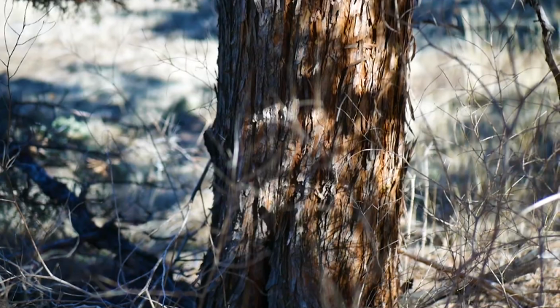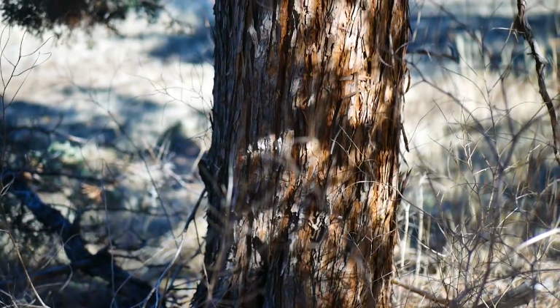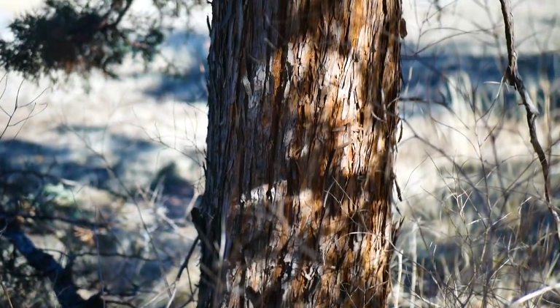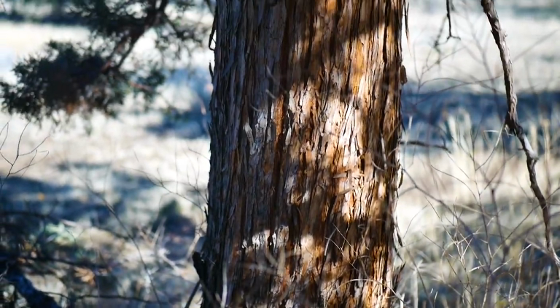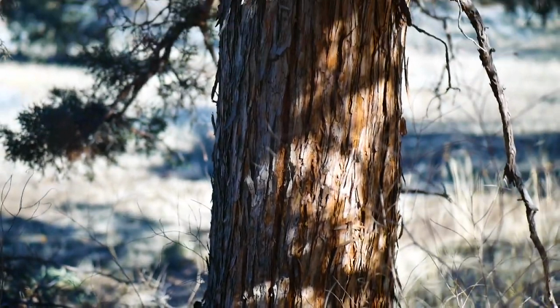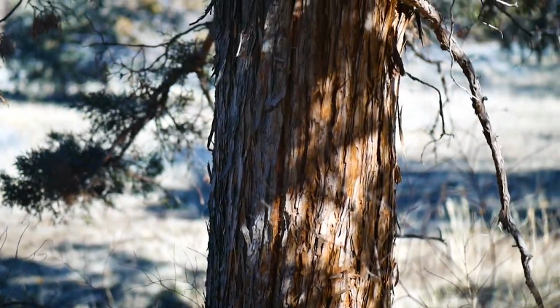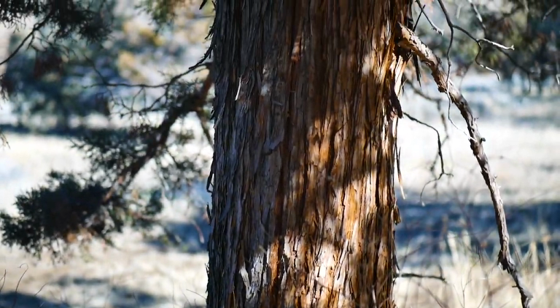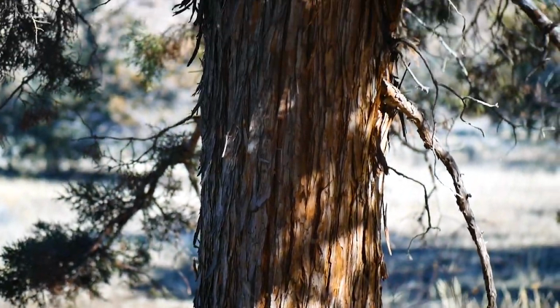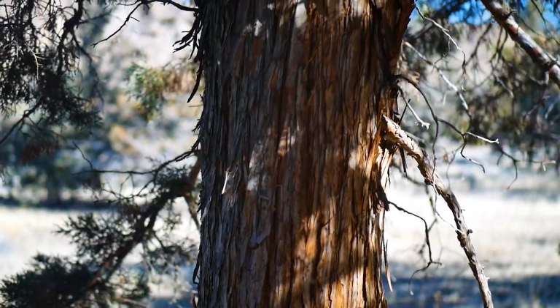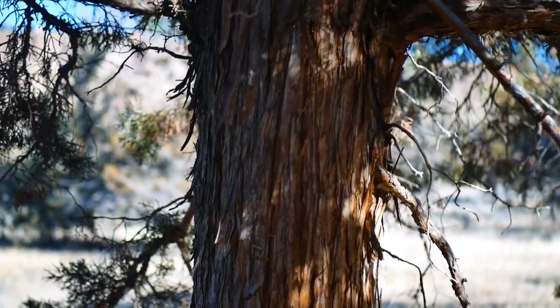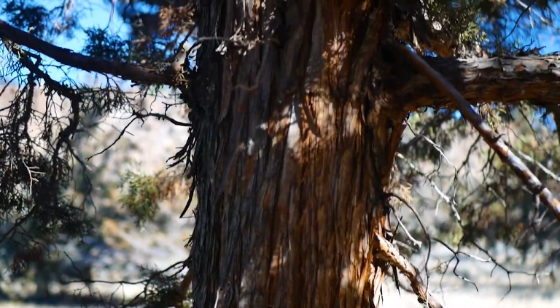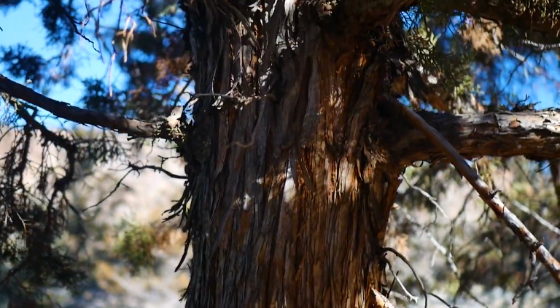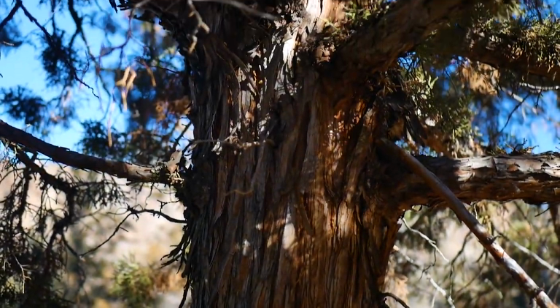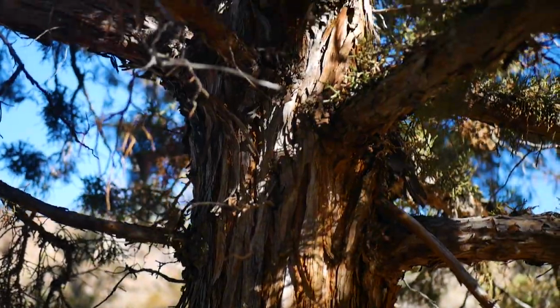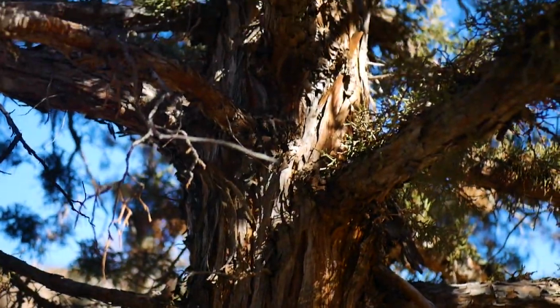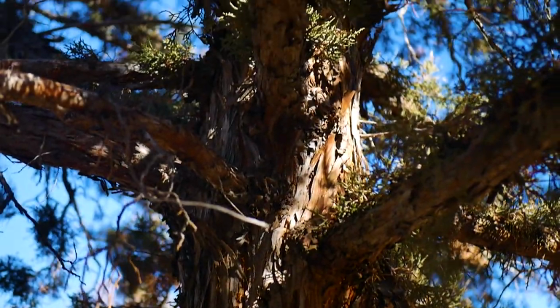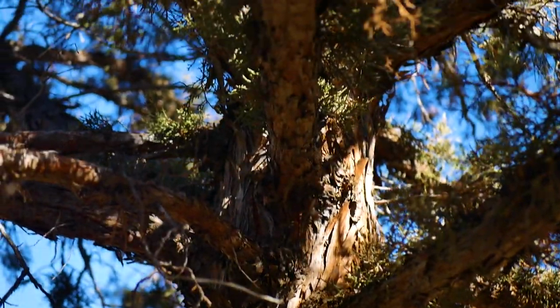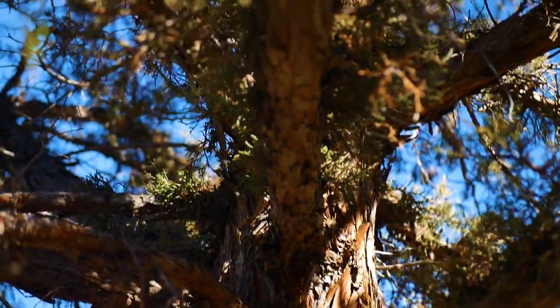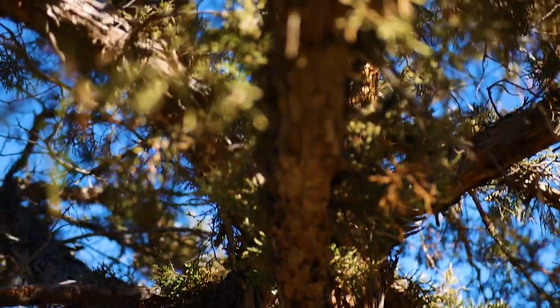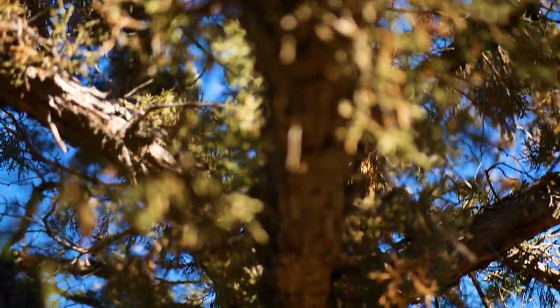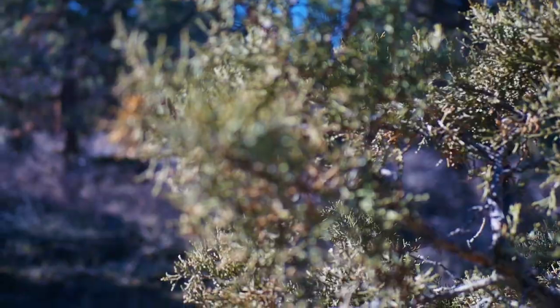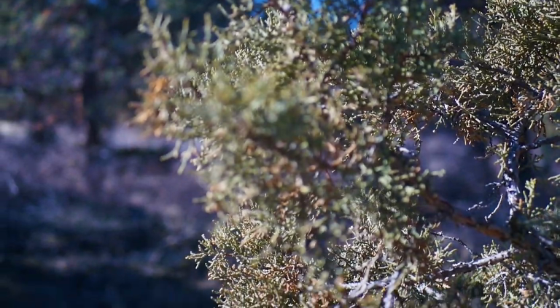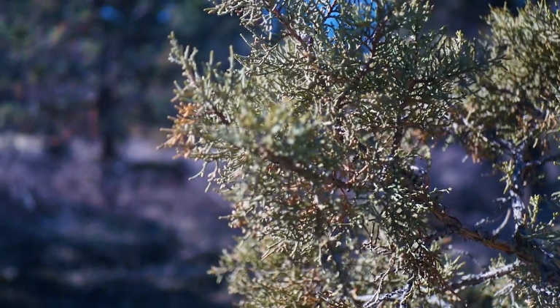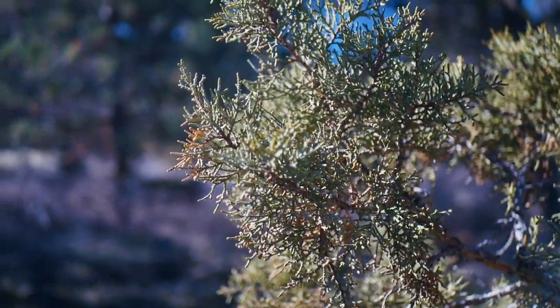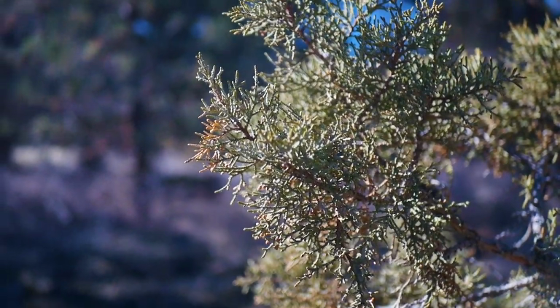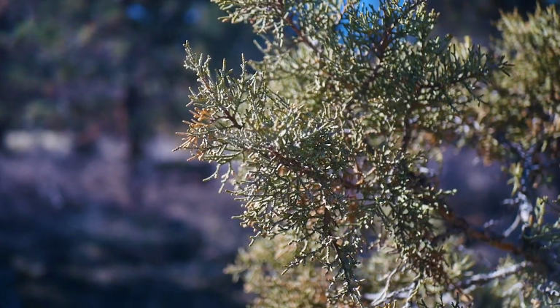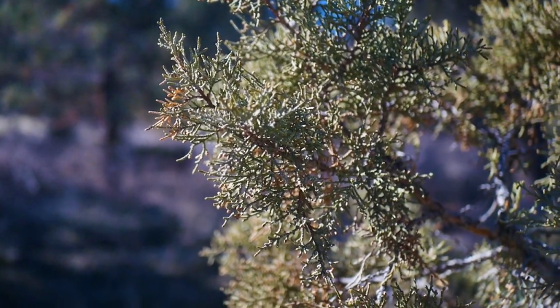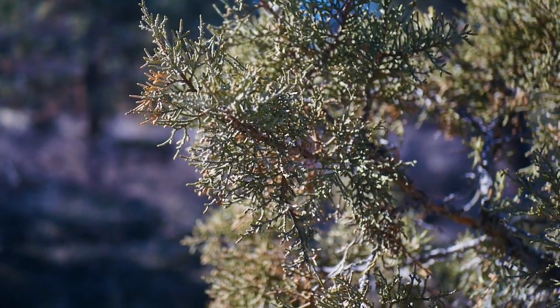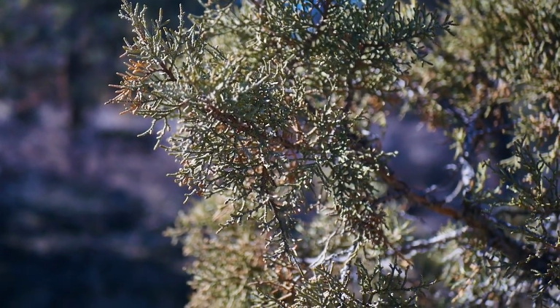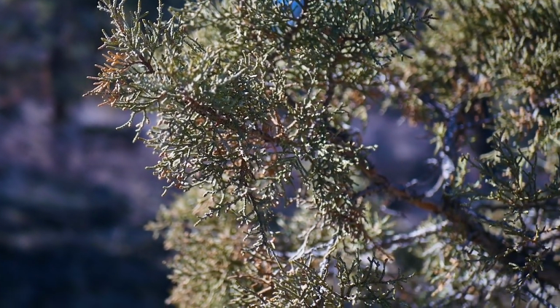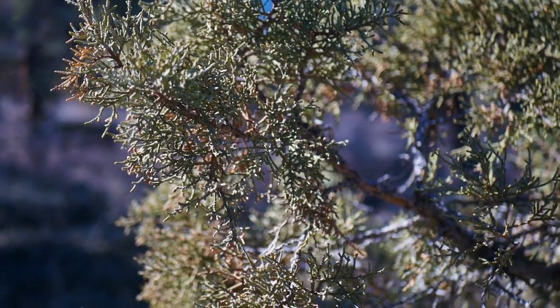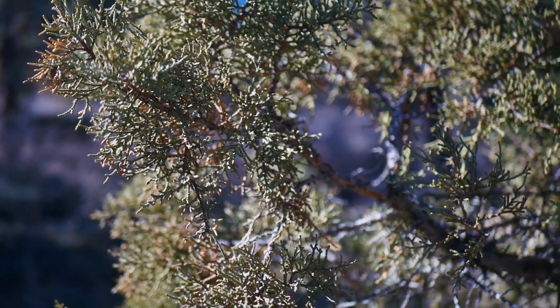Where I grew up, there's this strange species of juniper tree, mostly isolated in central Oregon, with a similar version in the Sierras of California. It's known as the Western Juniper, or Juniperus occidentalis.